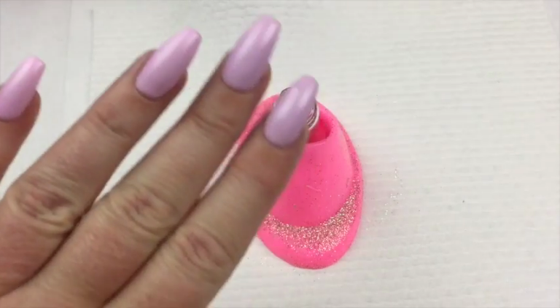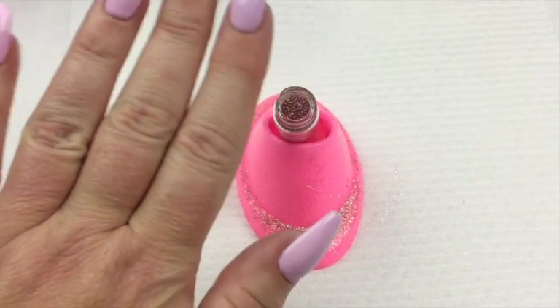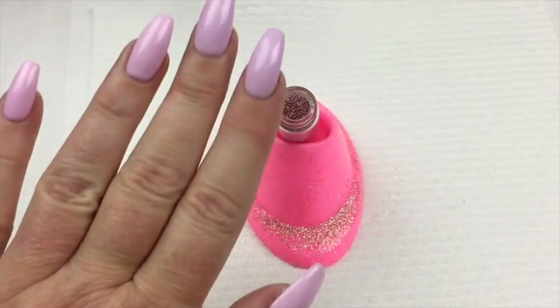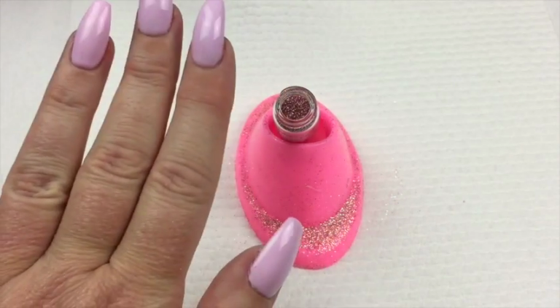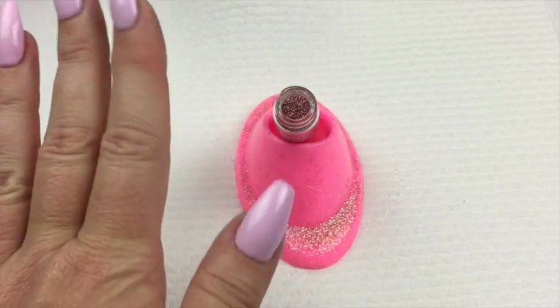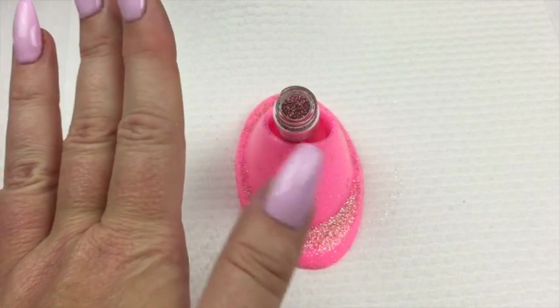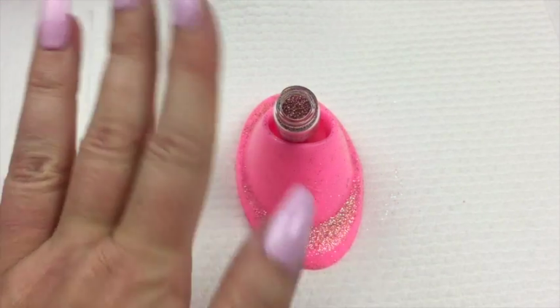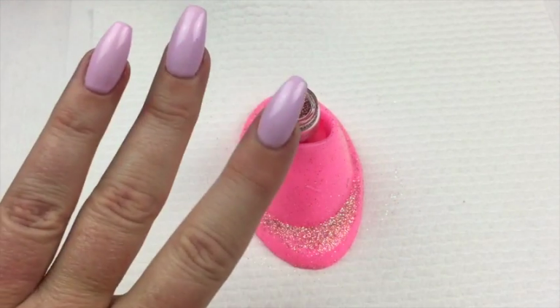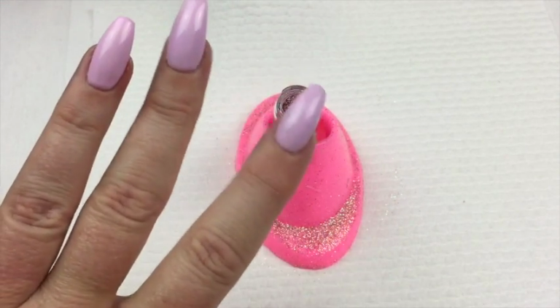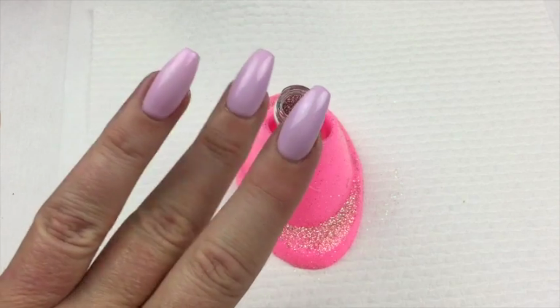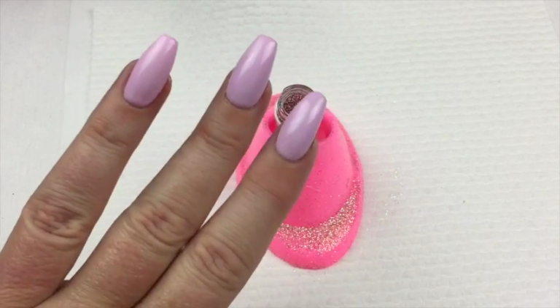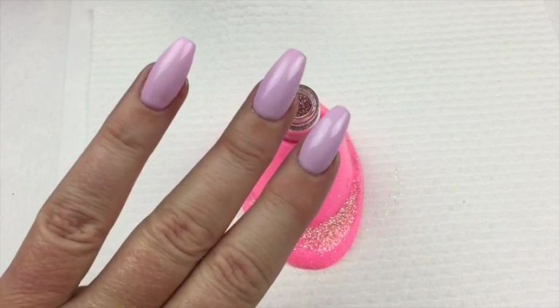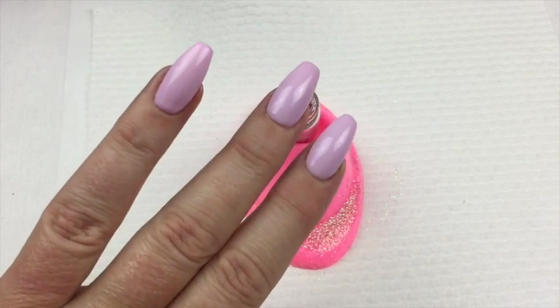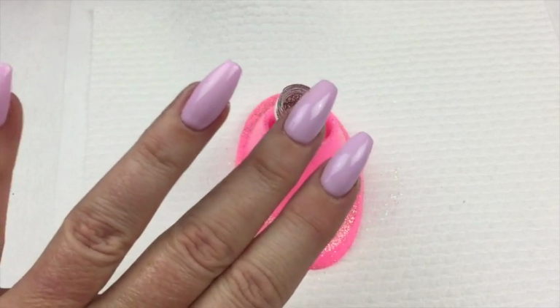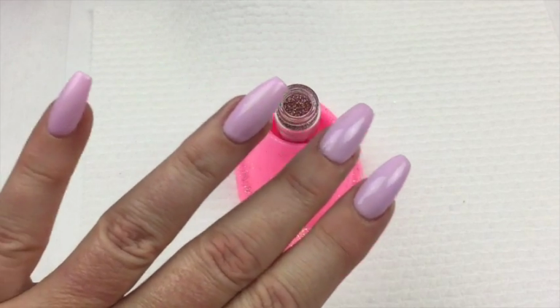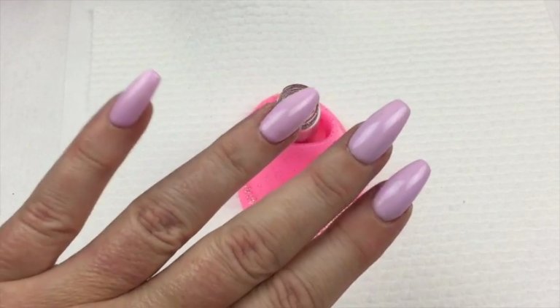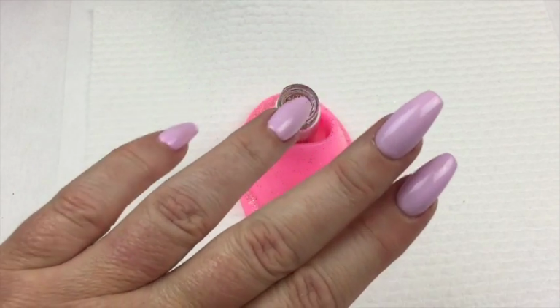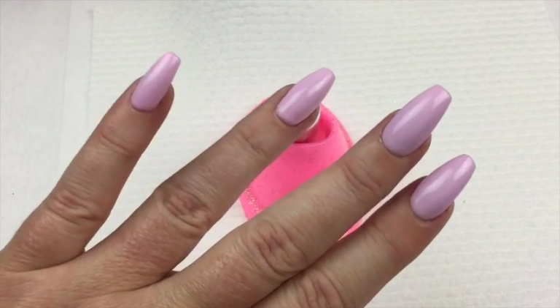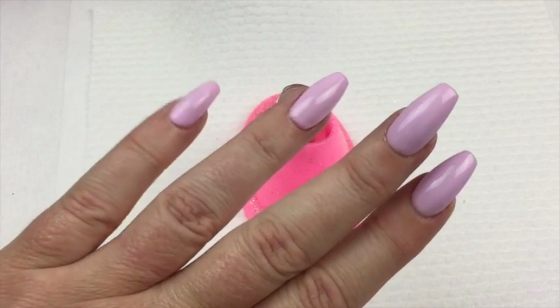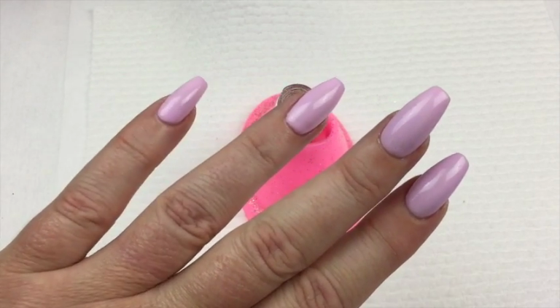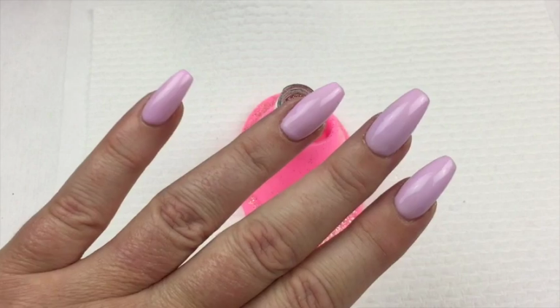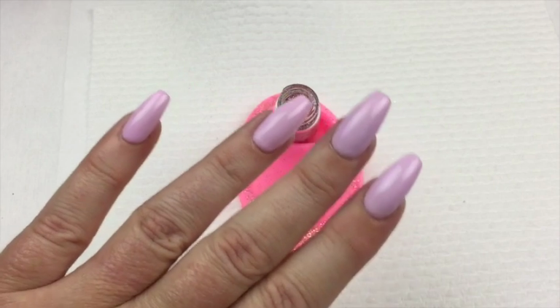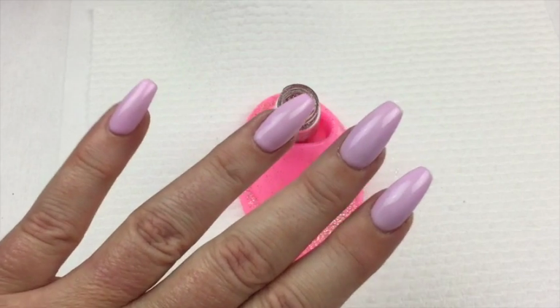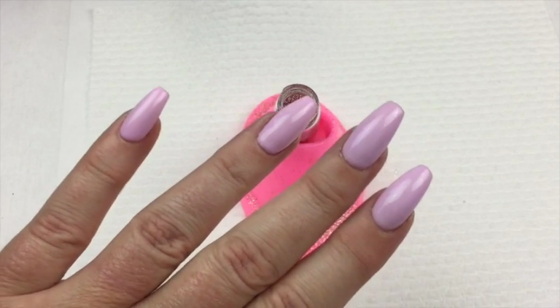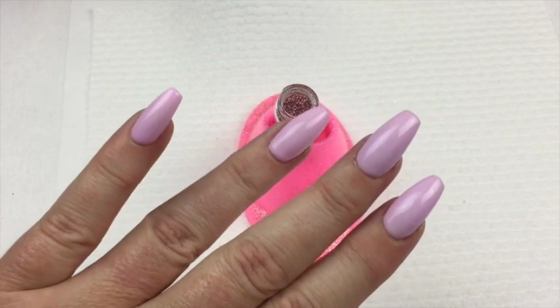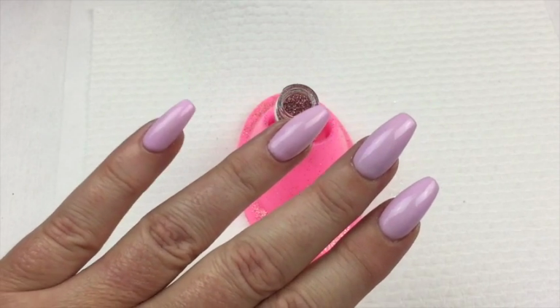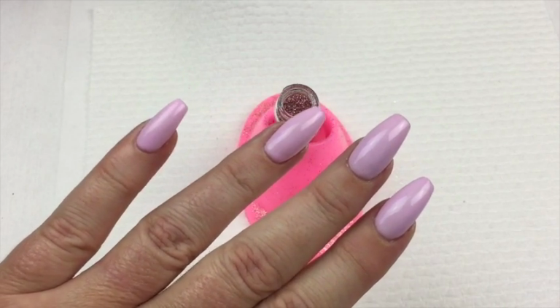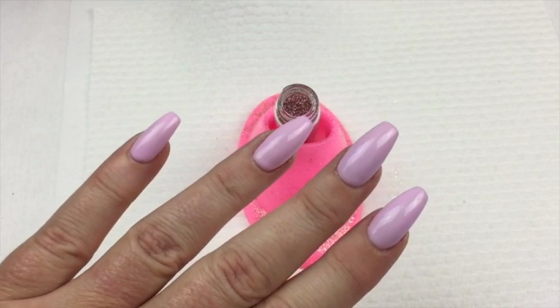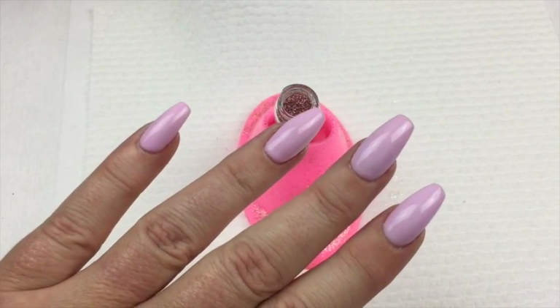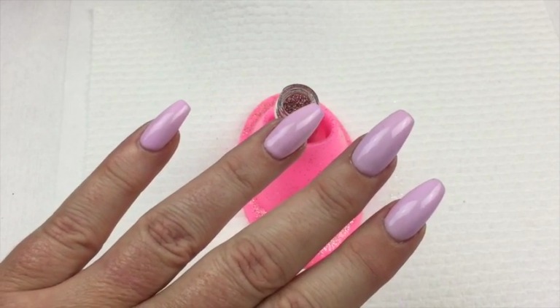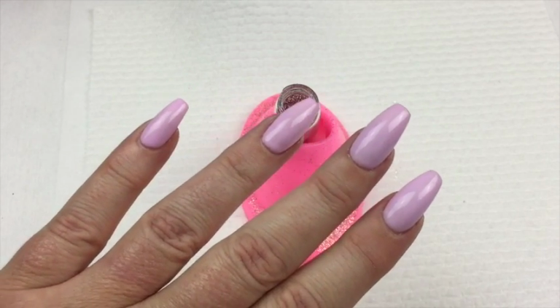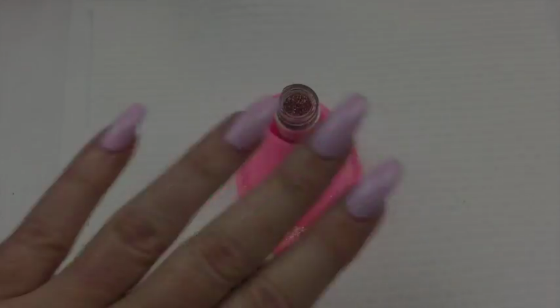Now all five of my fingers are done. My thumb, pointer, and middle finger are done and cured to the top coat layer, and my ring and little finger are on the tacky layer, so that's what I'm going to apply the glitter to. I'm just going to pop some music on and speed things up.